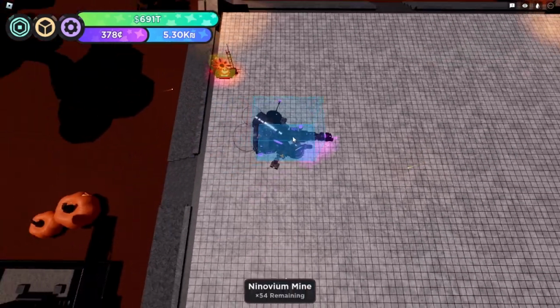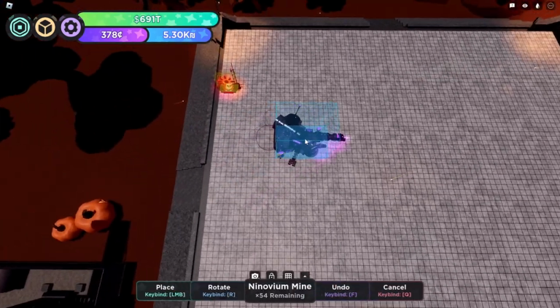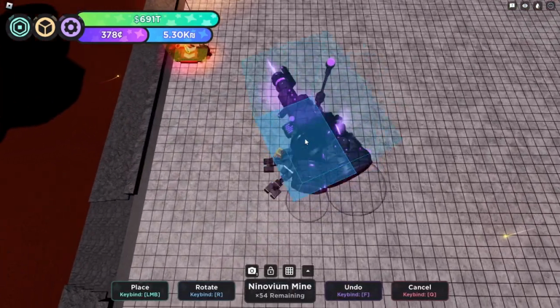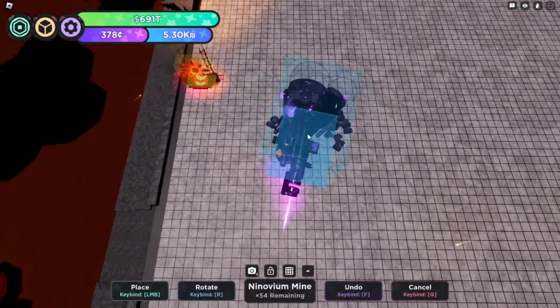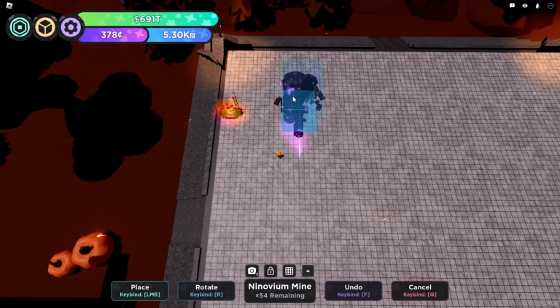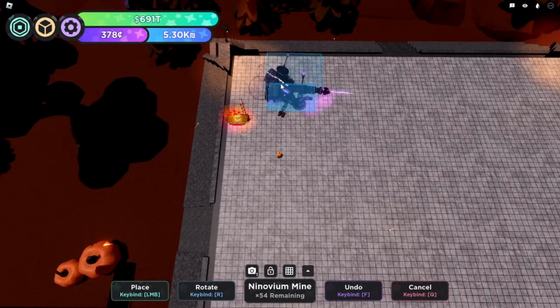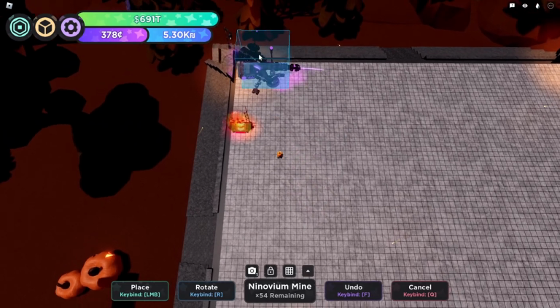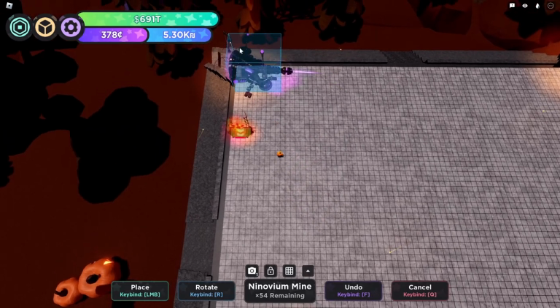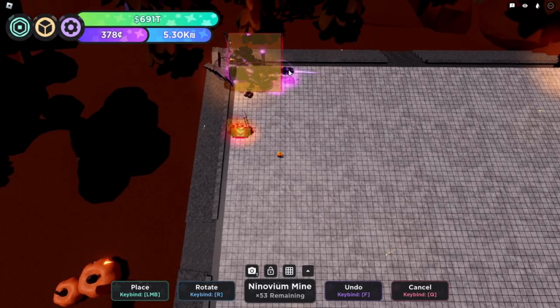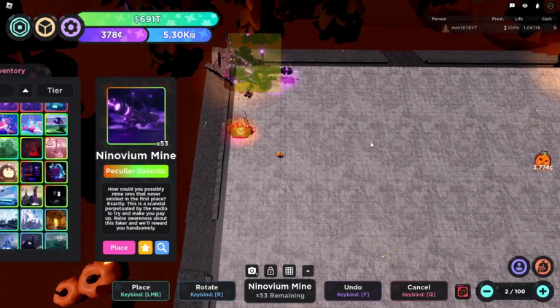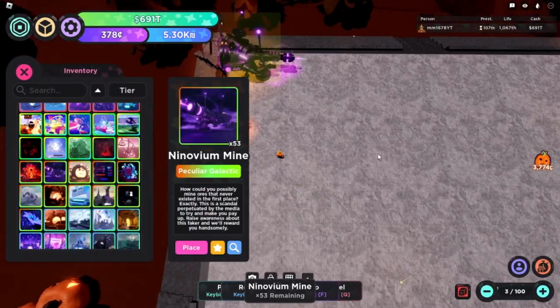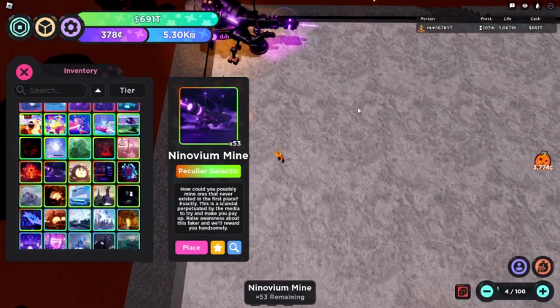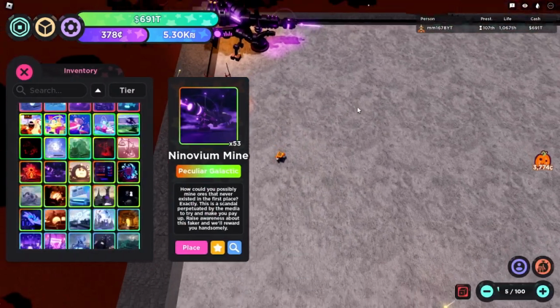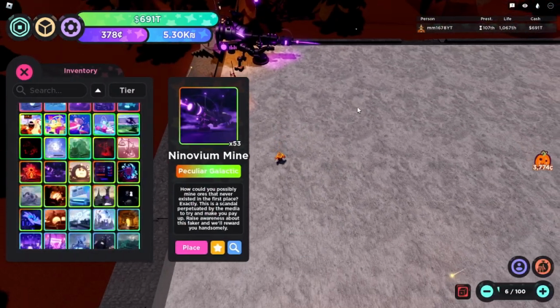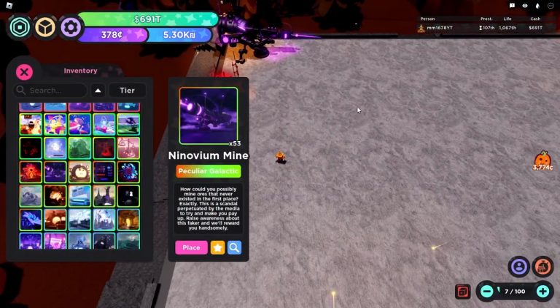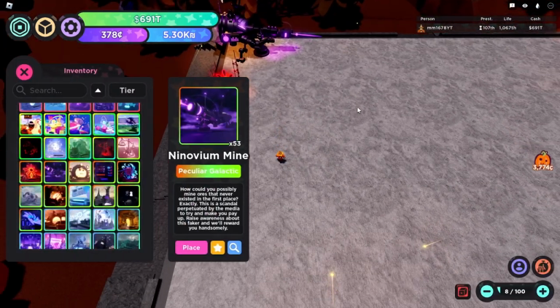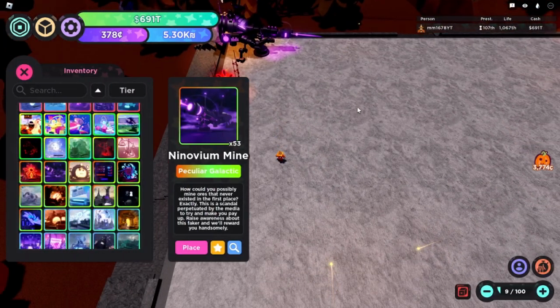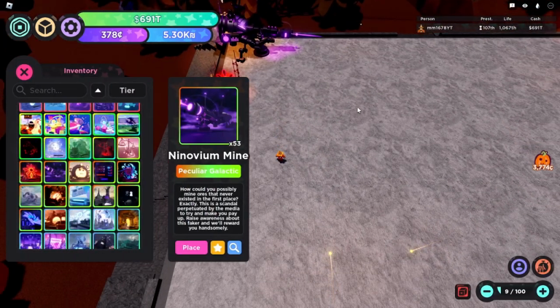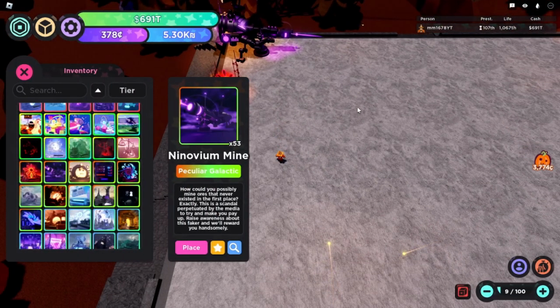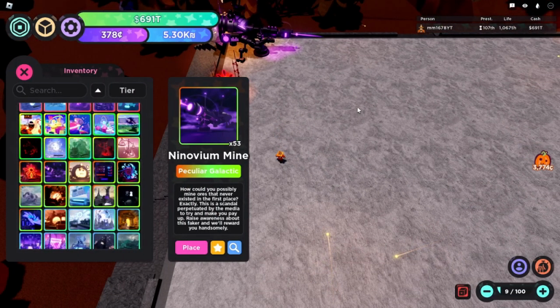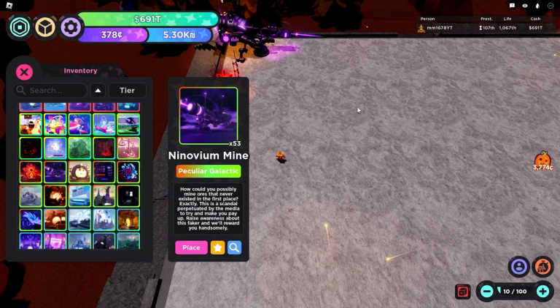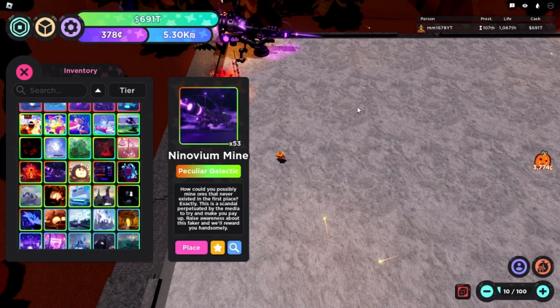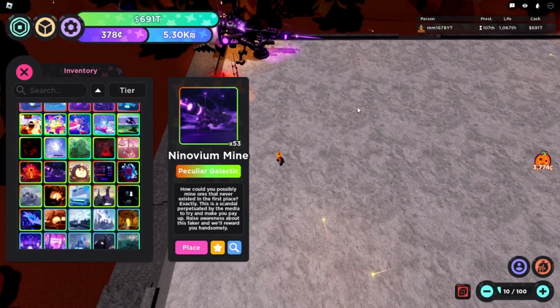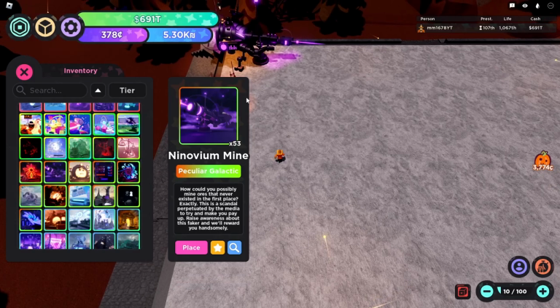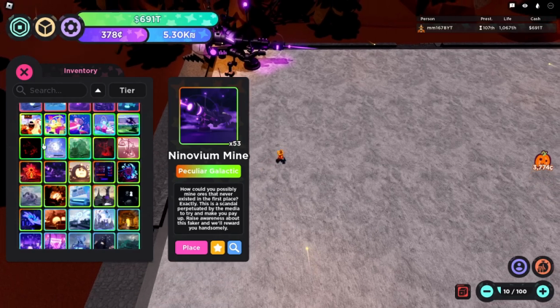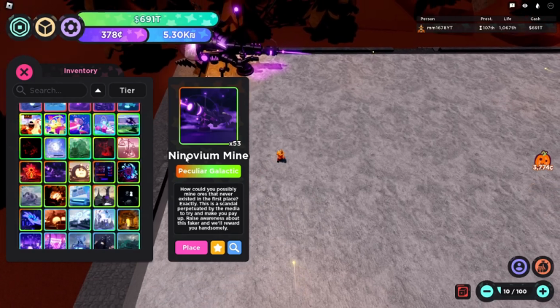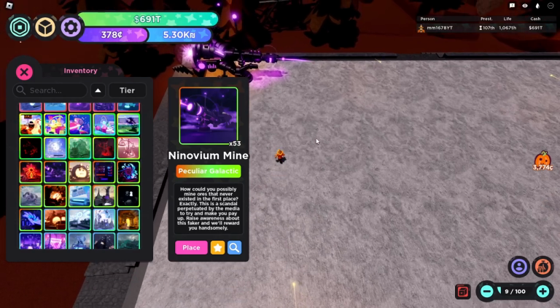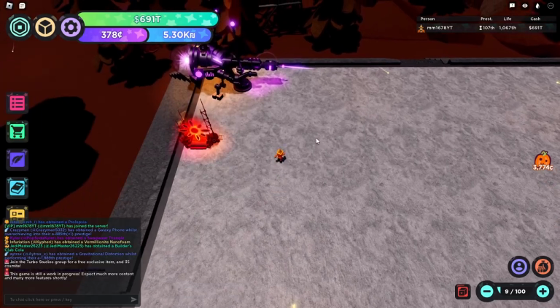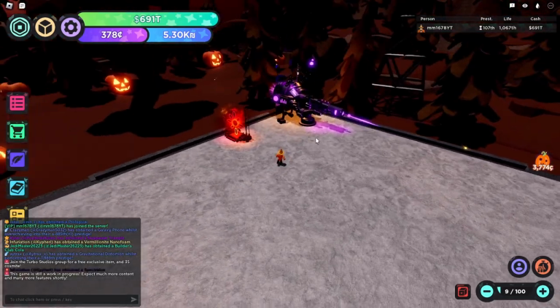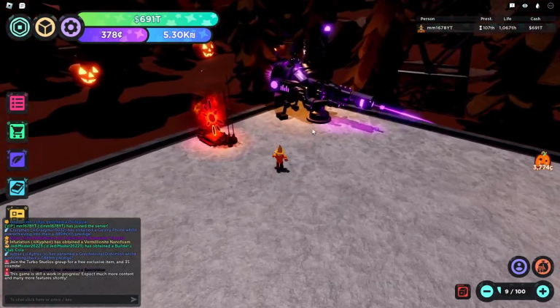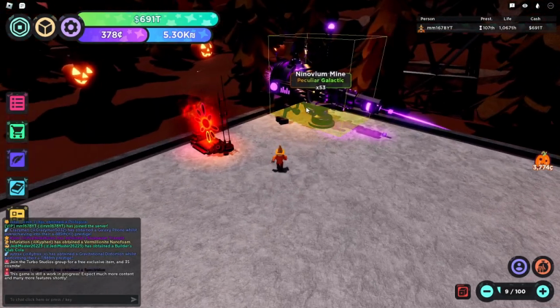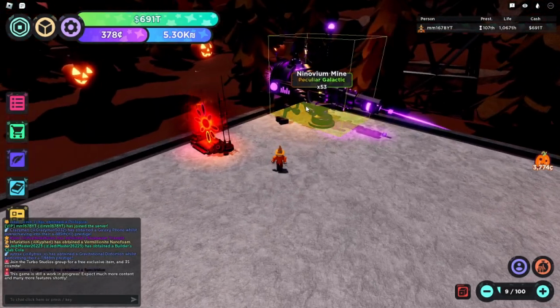Next up, Ninovia Mine — probably the best Peculiar Galactic for no other reason than it gives an ore that's actually worth a damn, and it's also not too difficult to get.